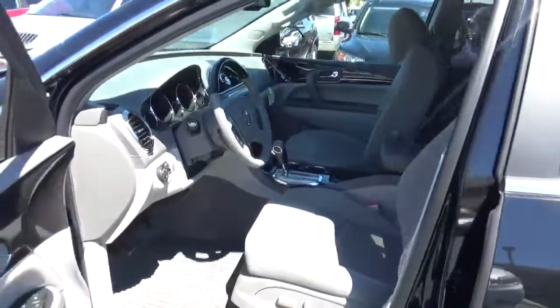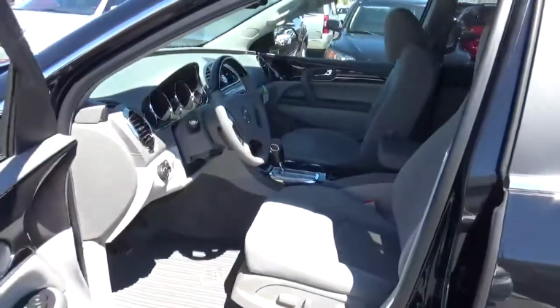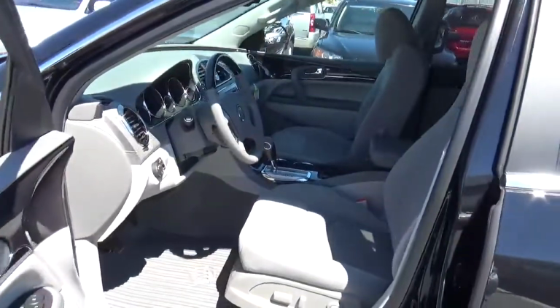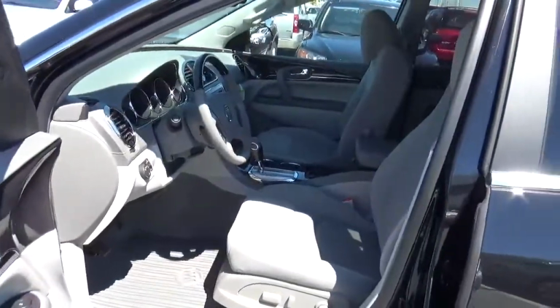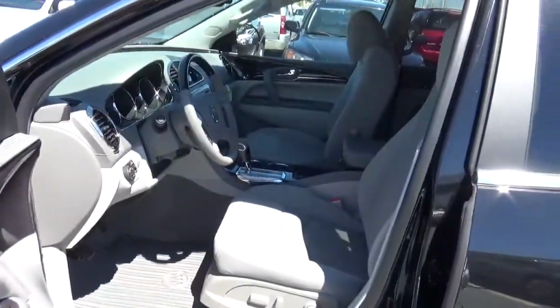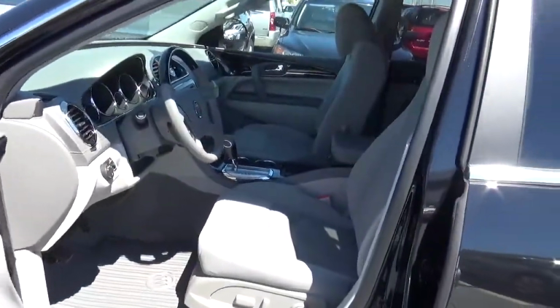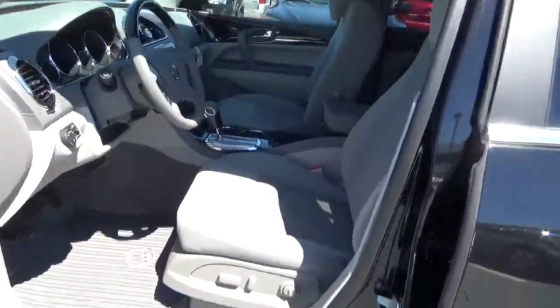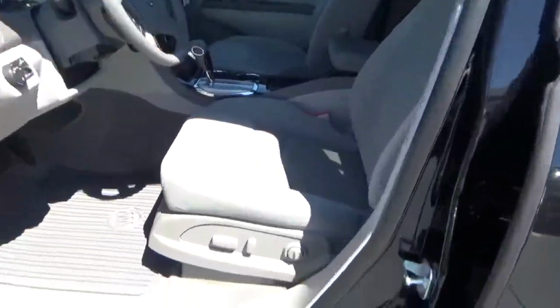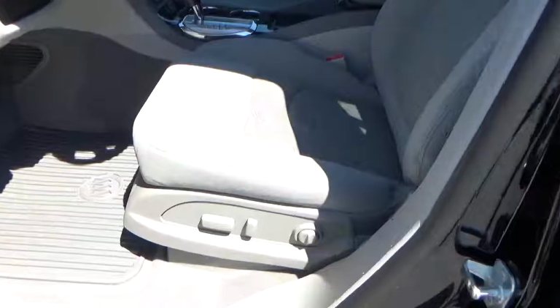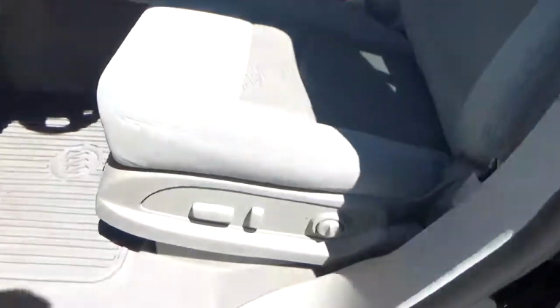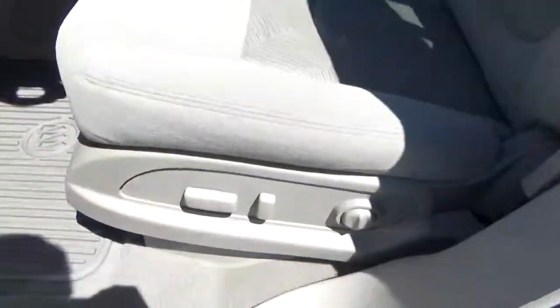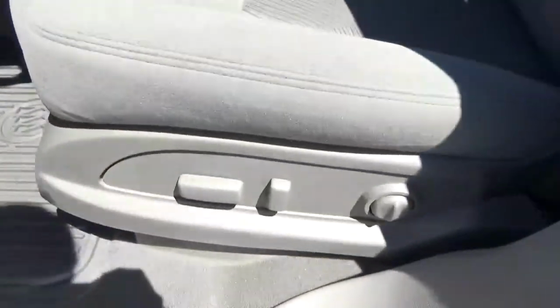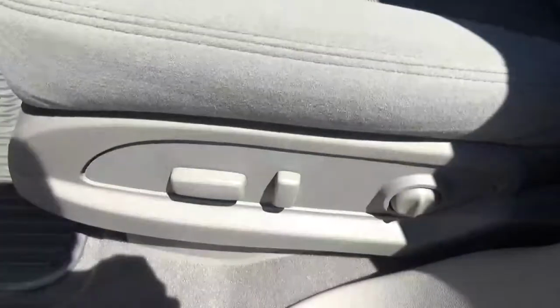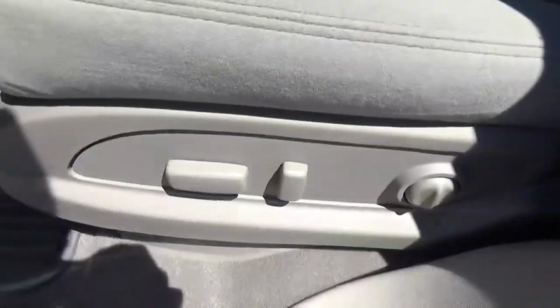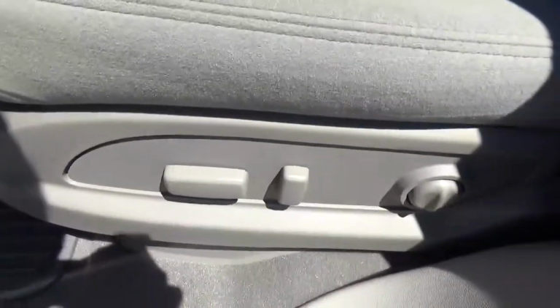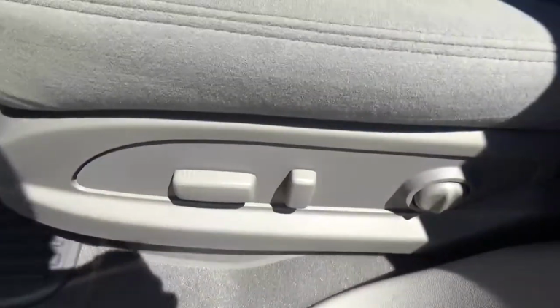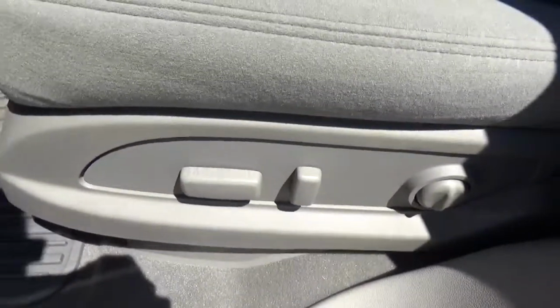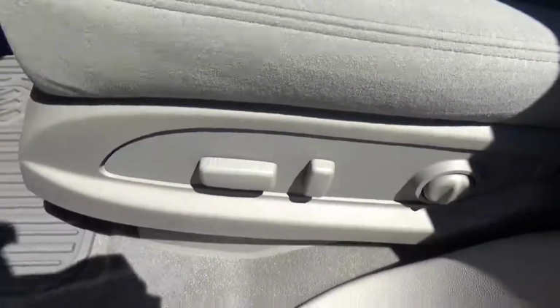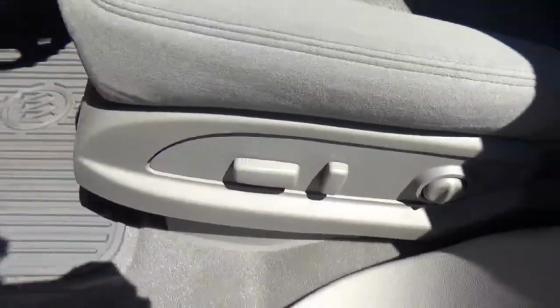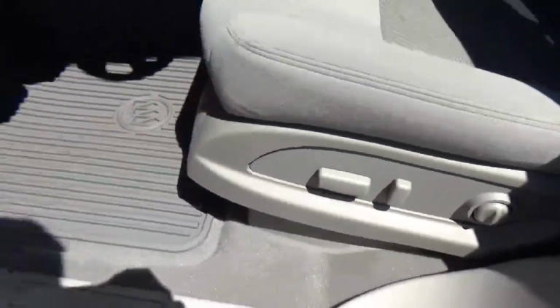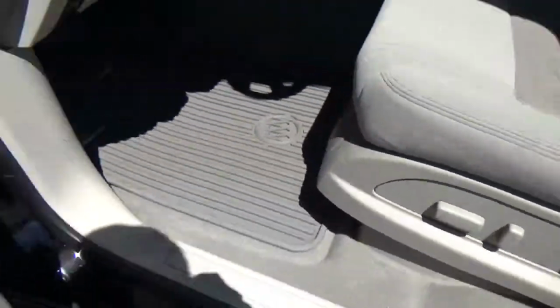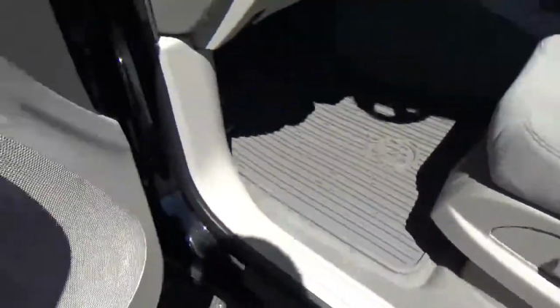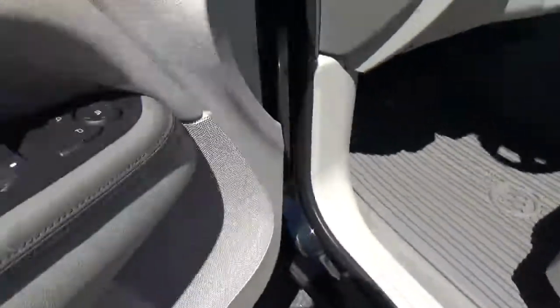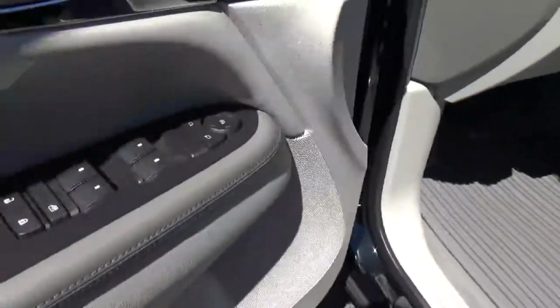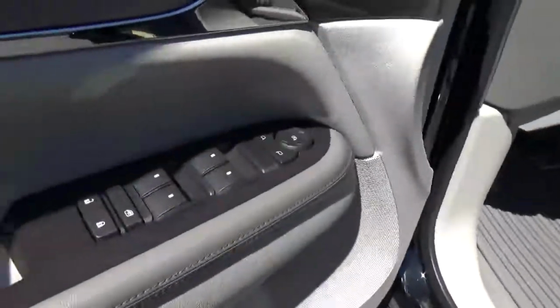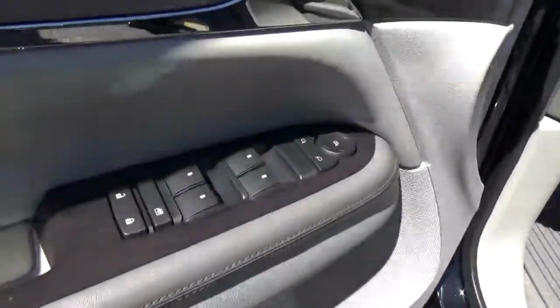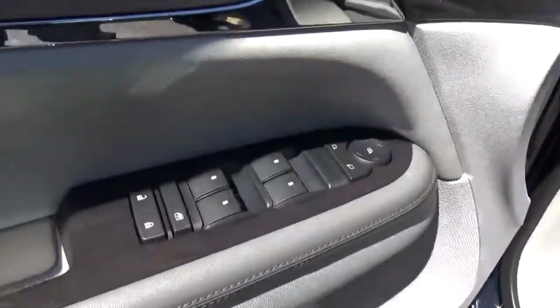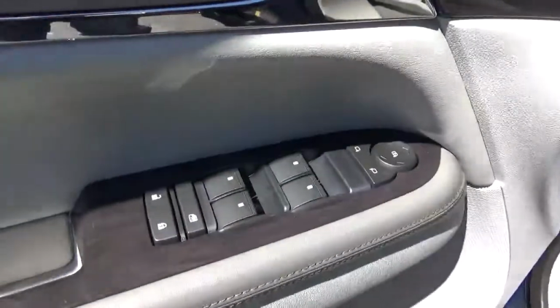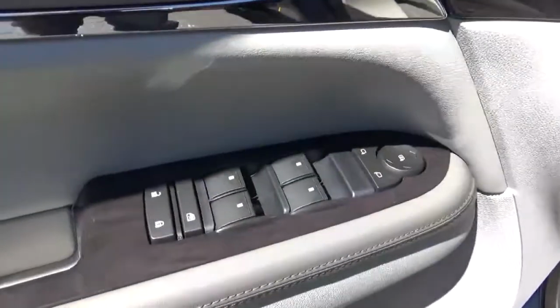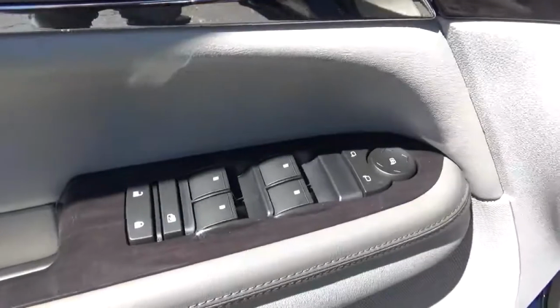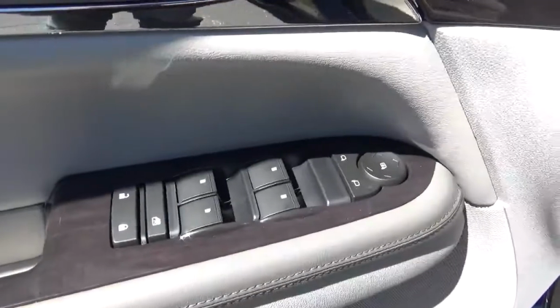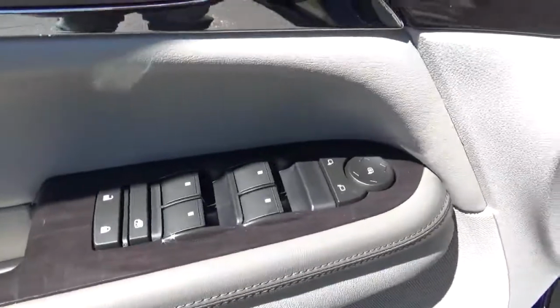Fold down the seats, power driver seat, power windows, door locks and mirrors.